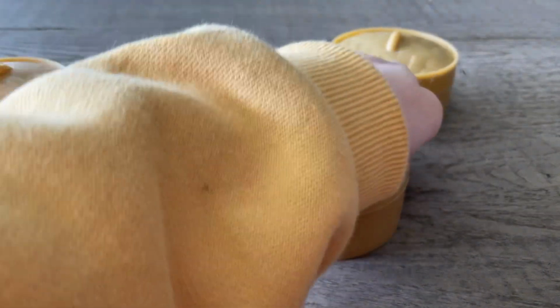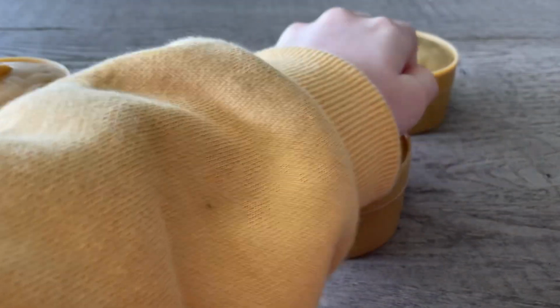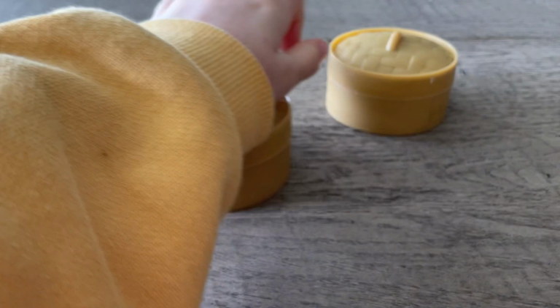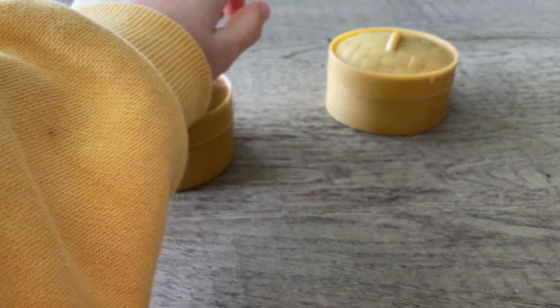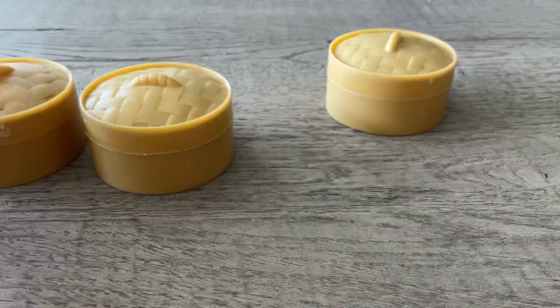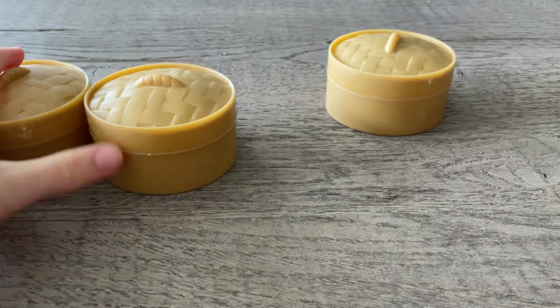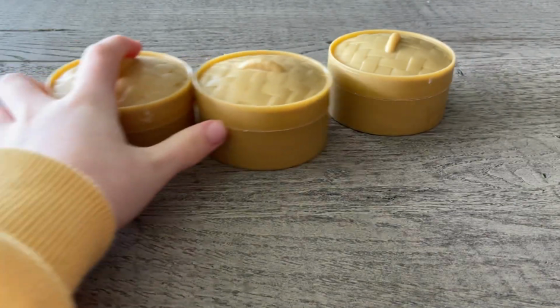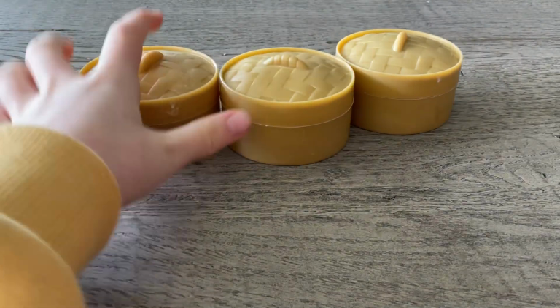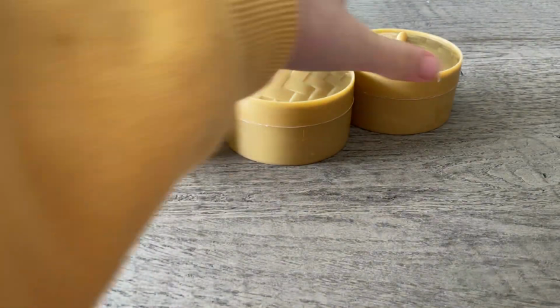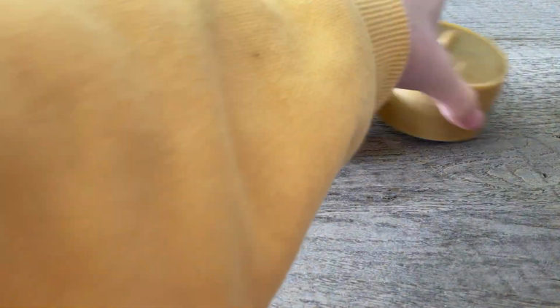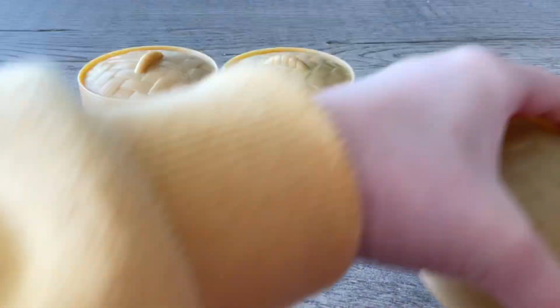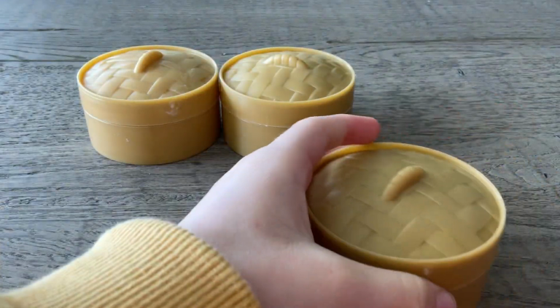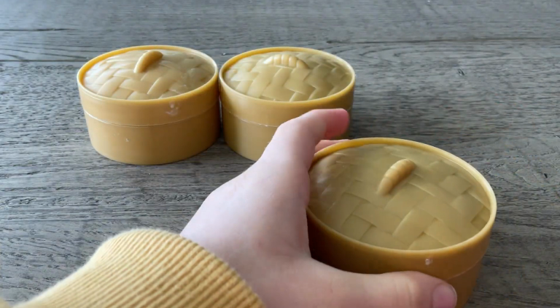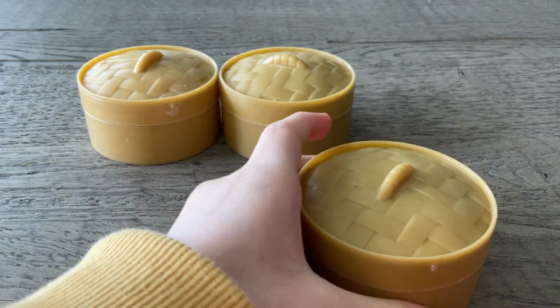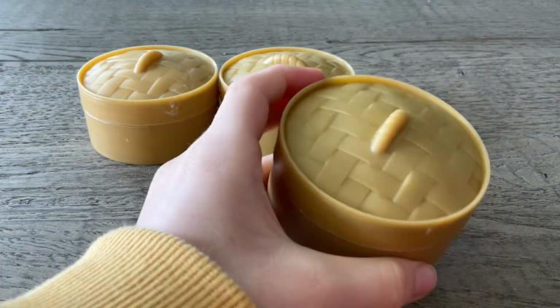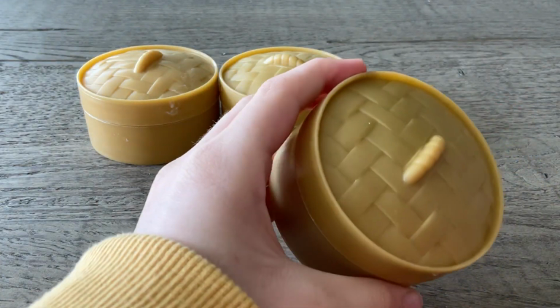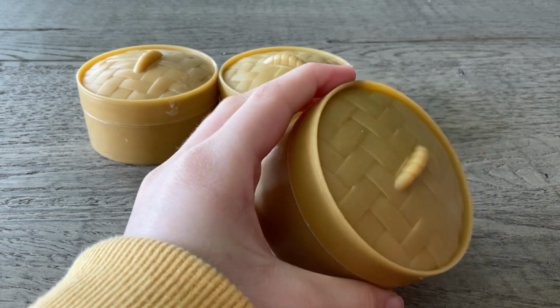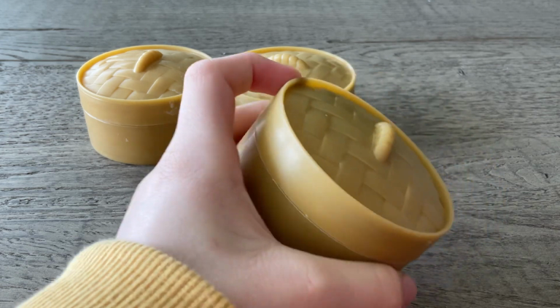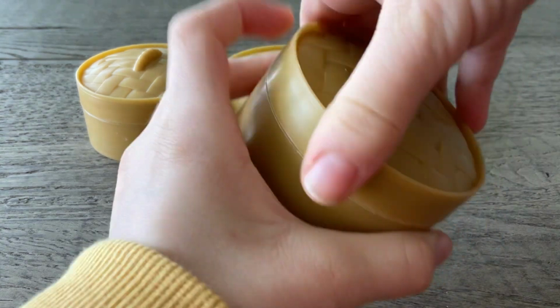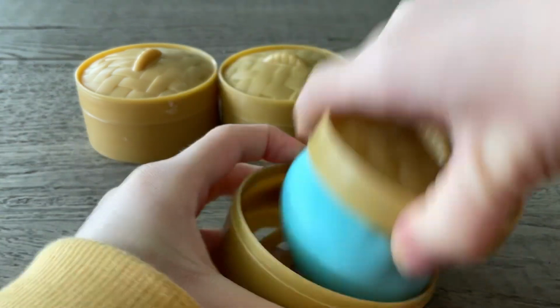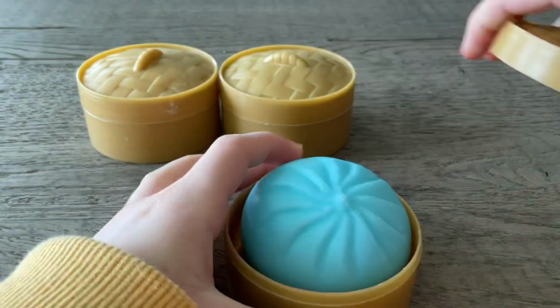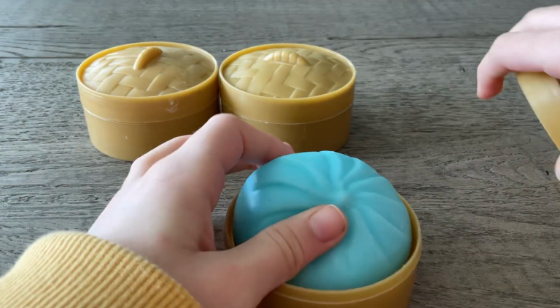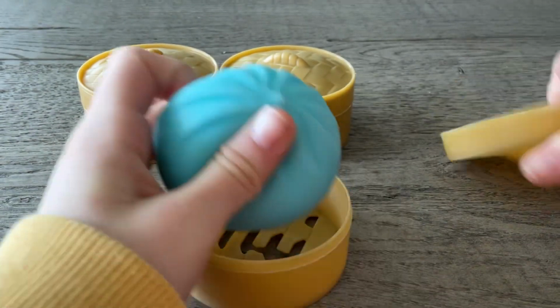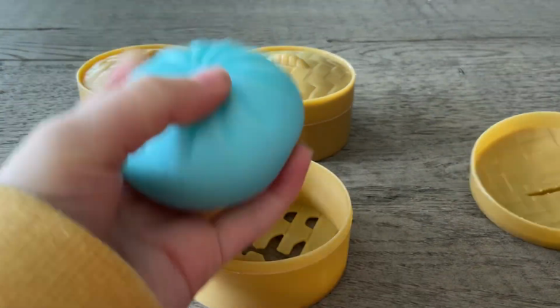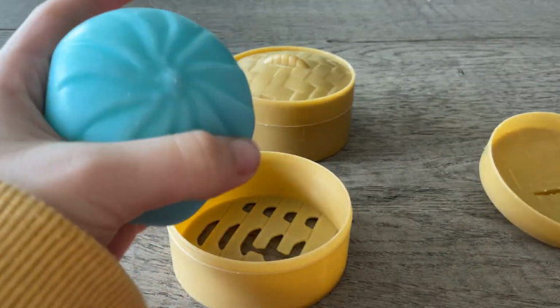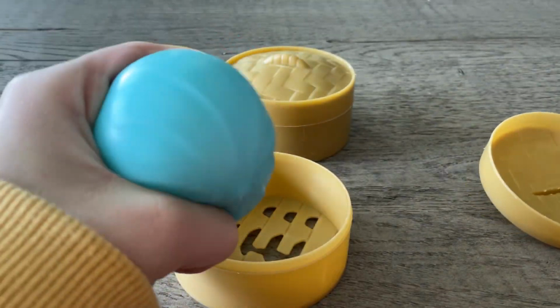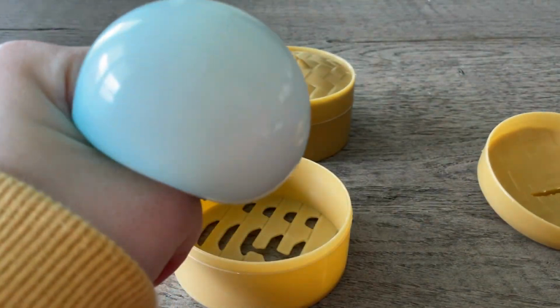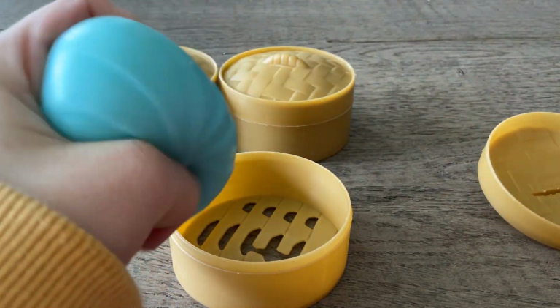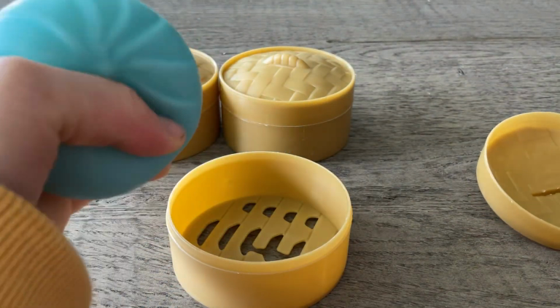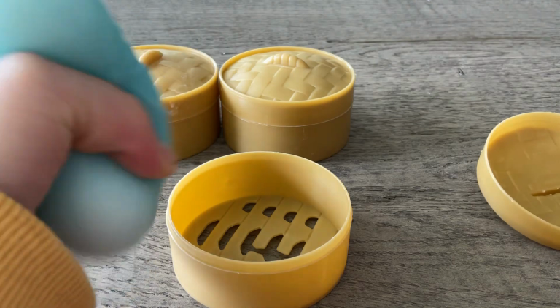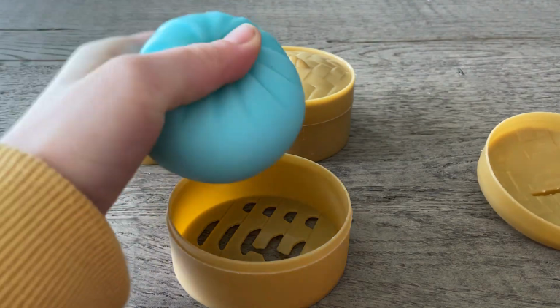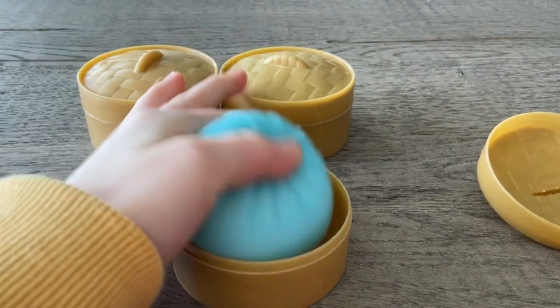And last but not least, this one. What is this one you're wondering? This one is a blueberry dessert dumpling.